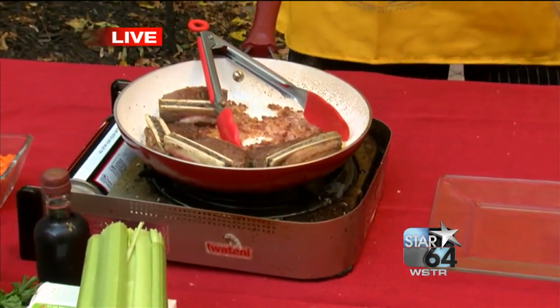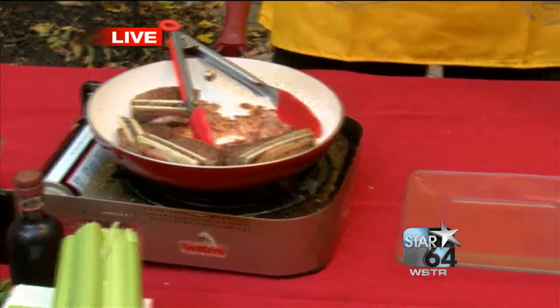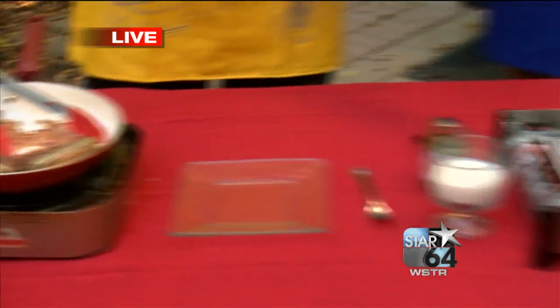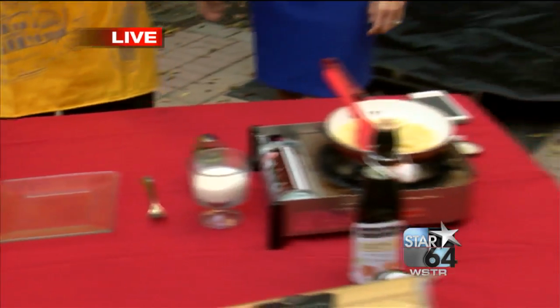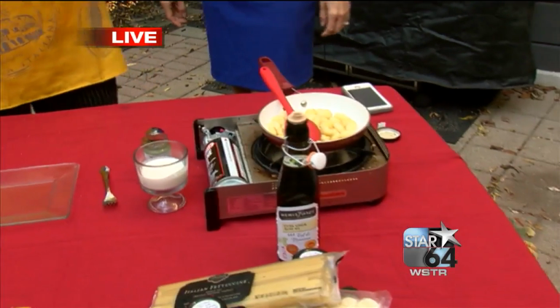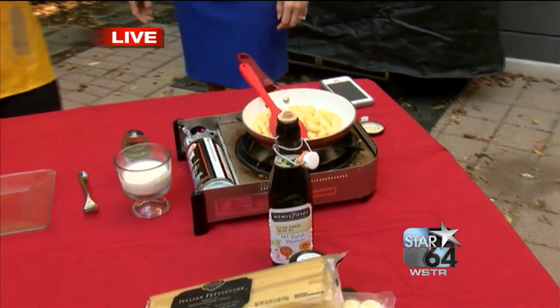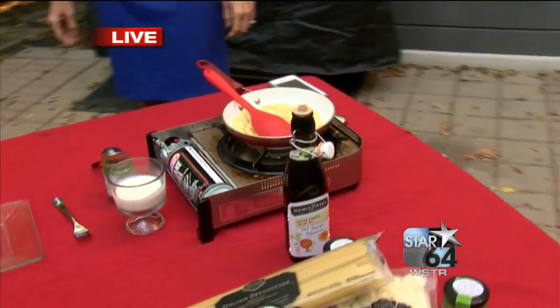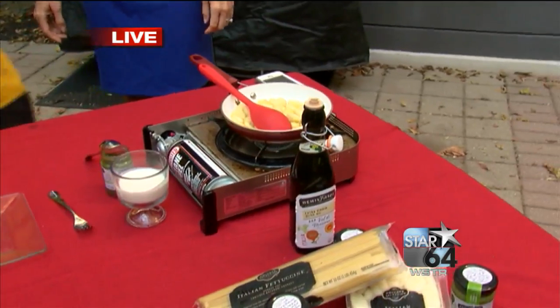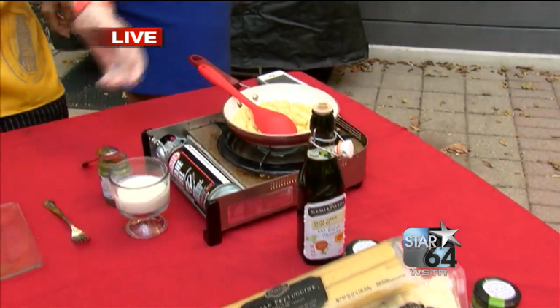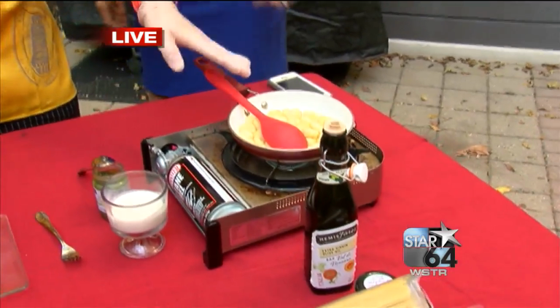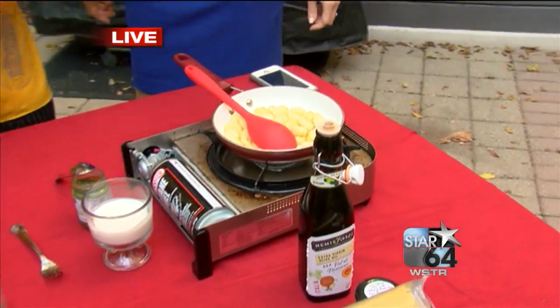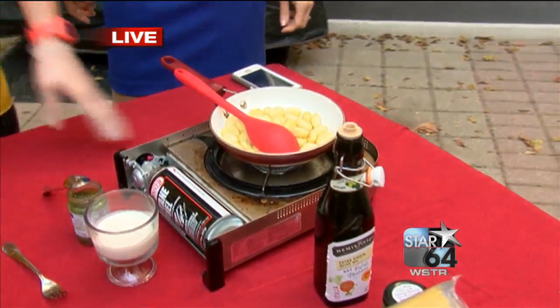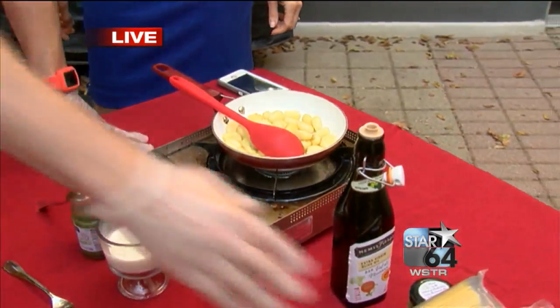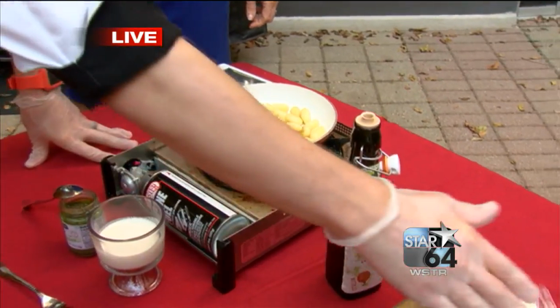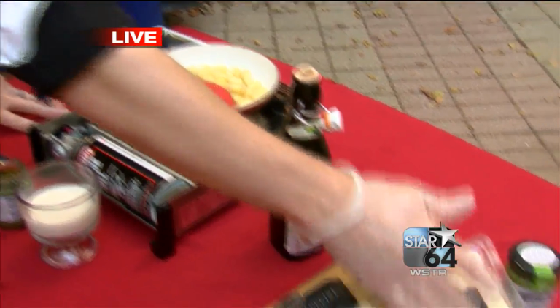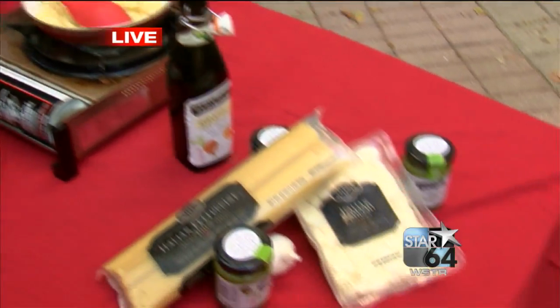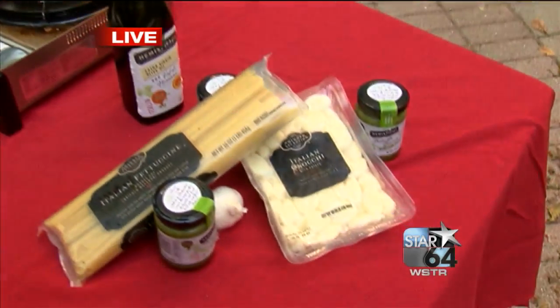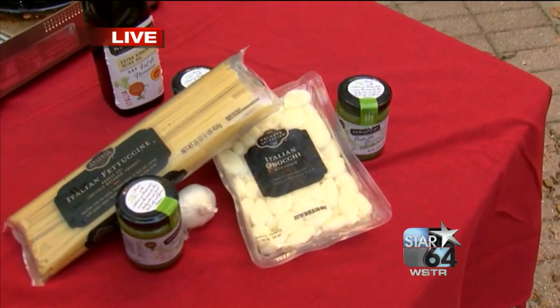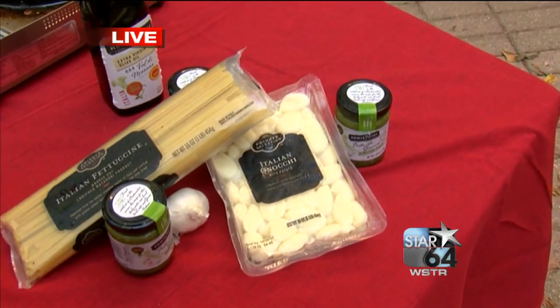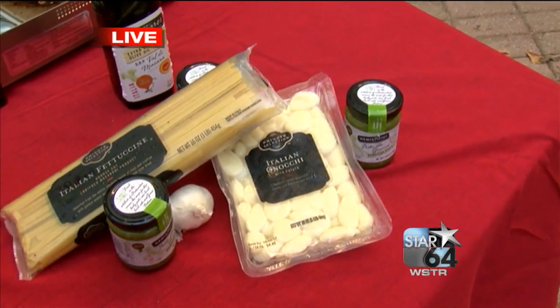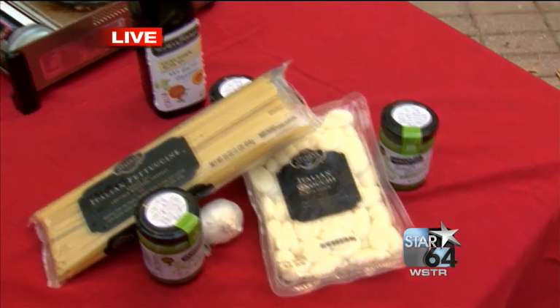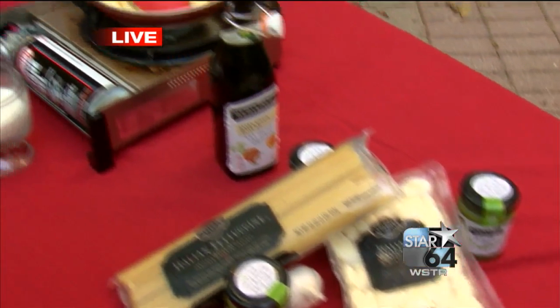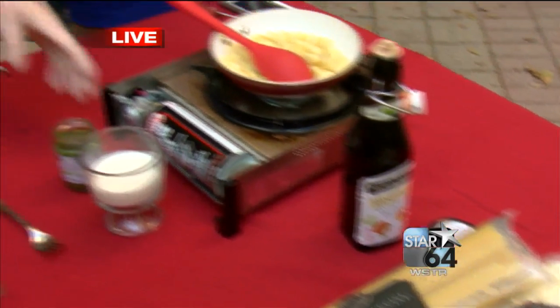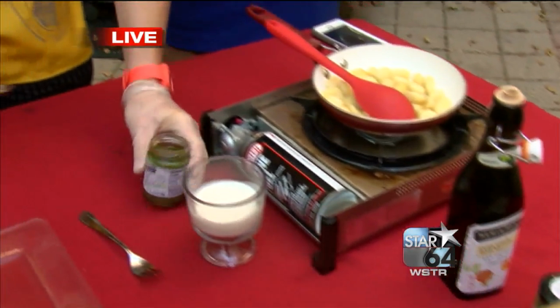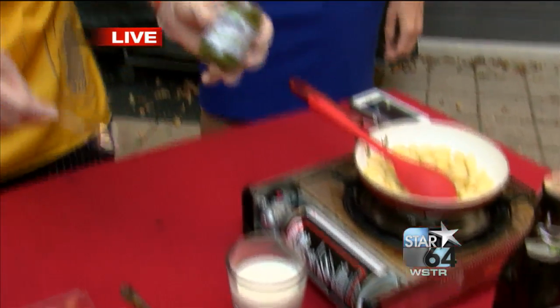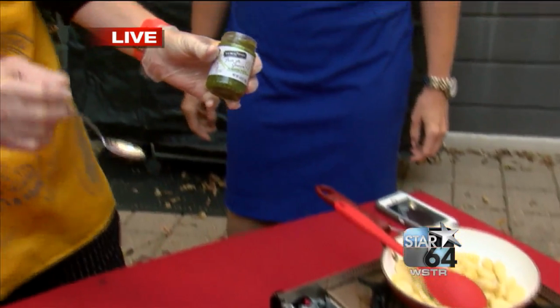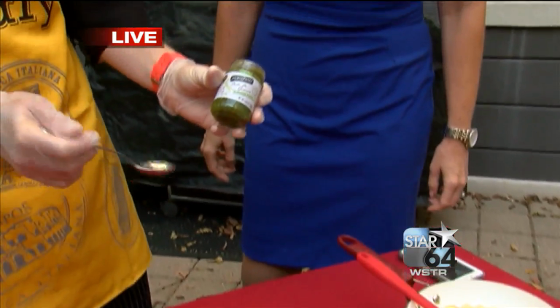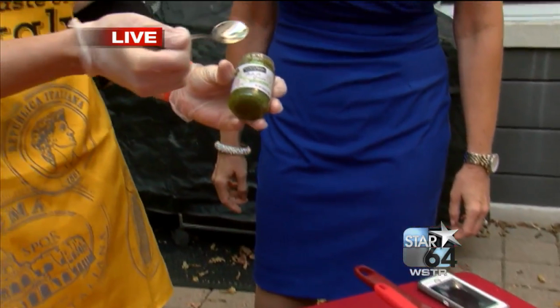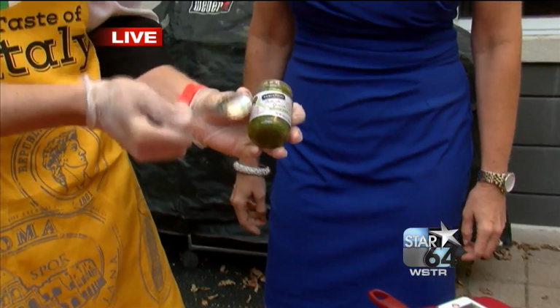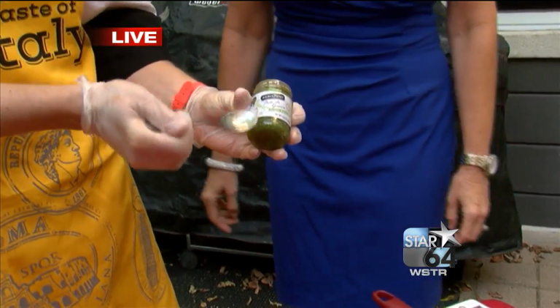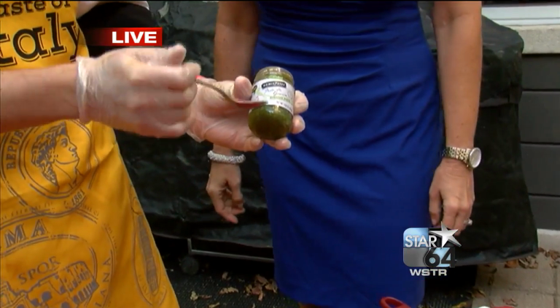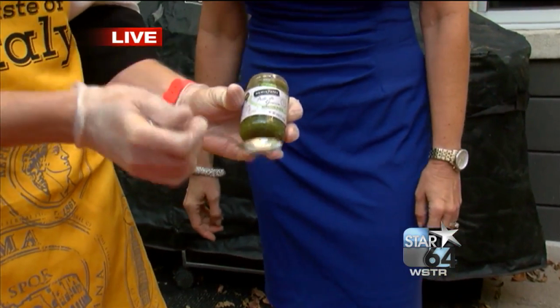So what we're starting with is our first course. We're doing two courses today. The gnocchi is here — very simple. We have them already made, already in a package. And then we have our Hemispheres, which is our most recent brand that we have just for the Taste of Italy. We have these products.